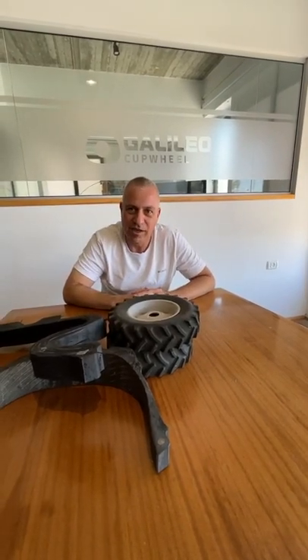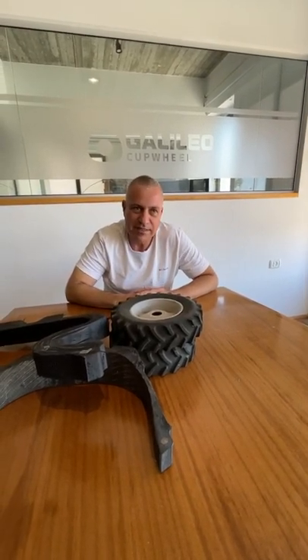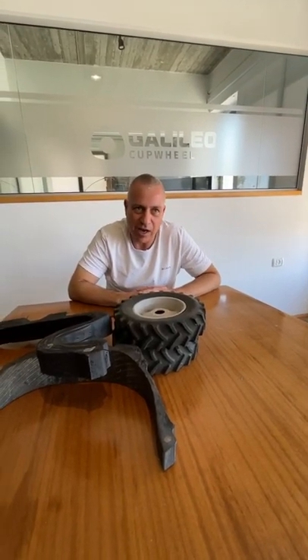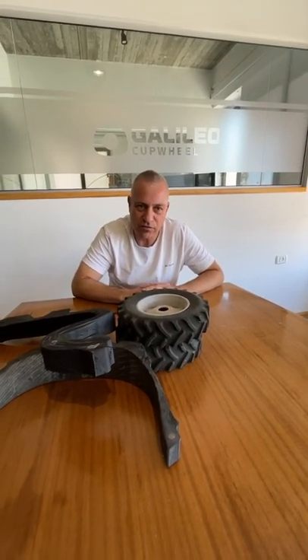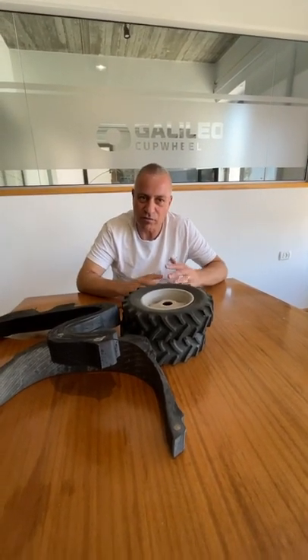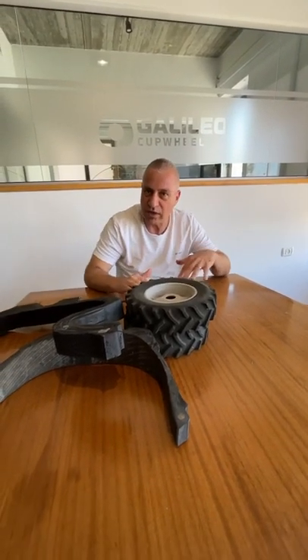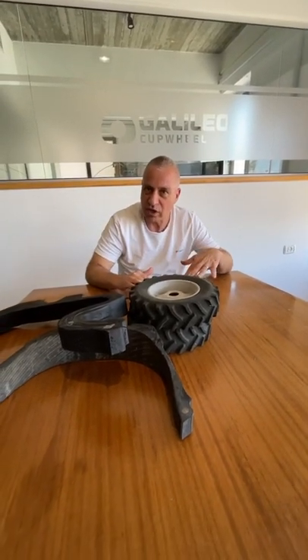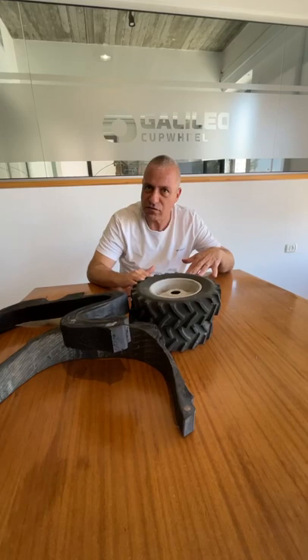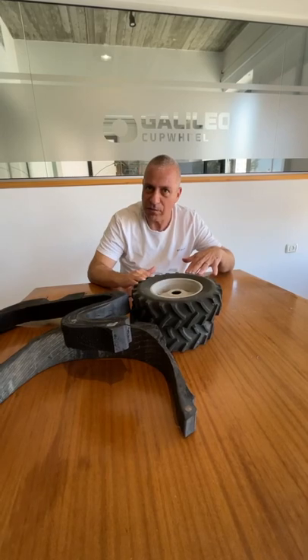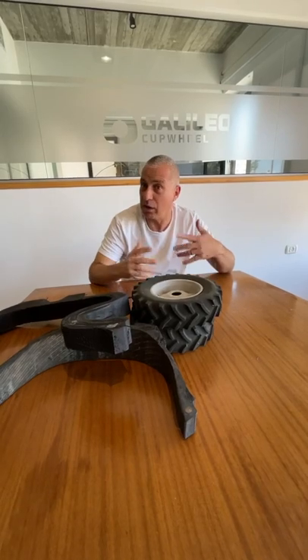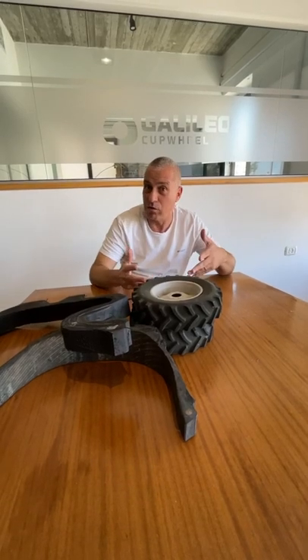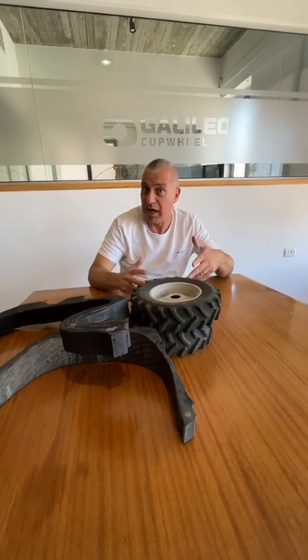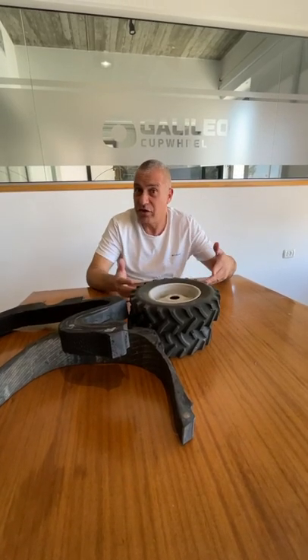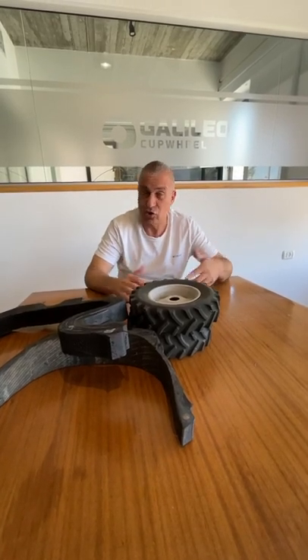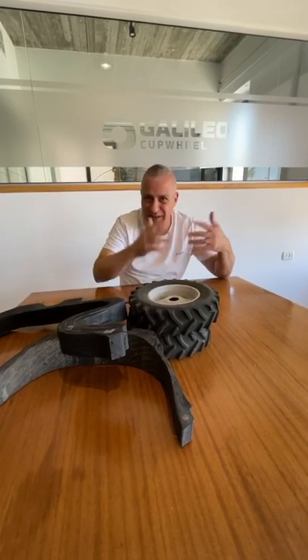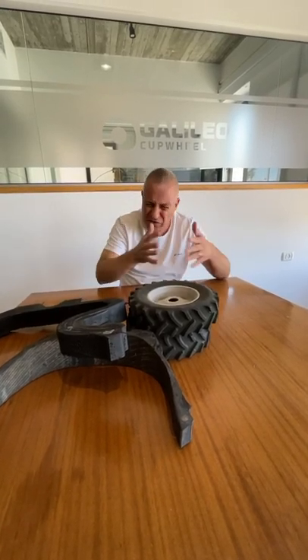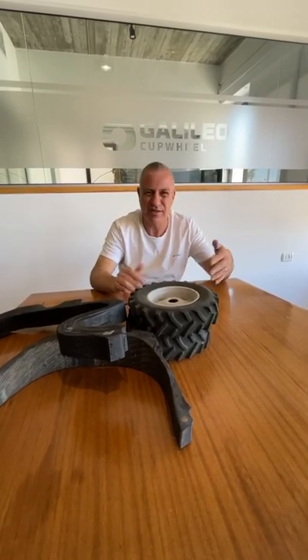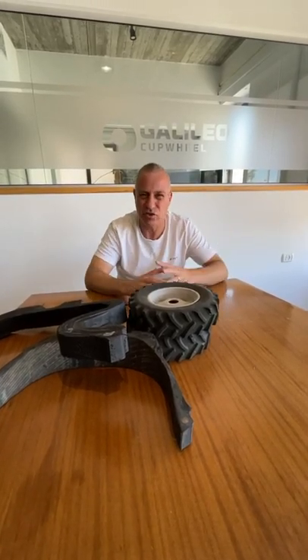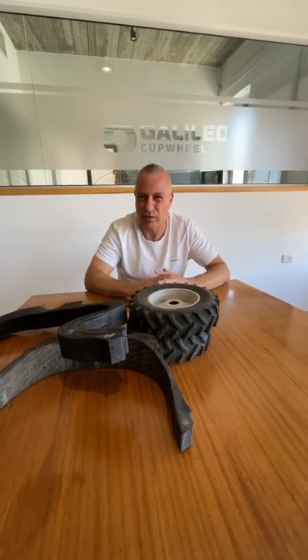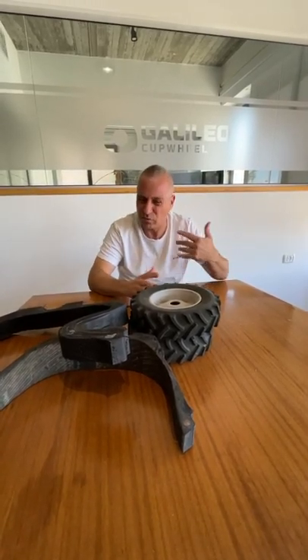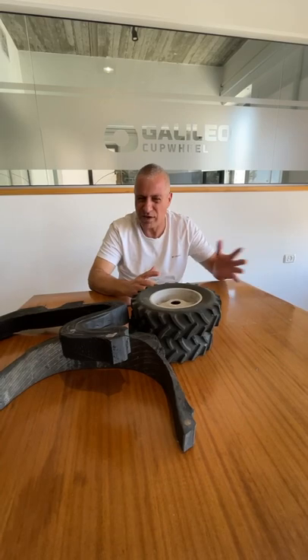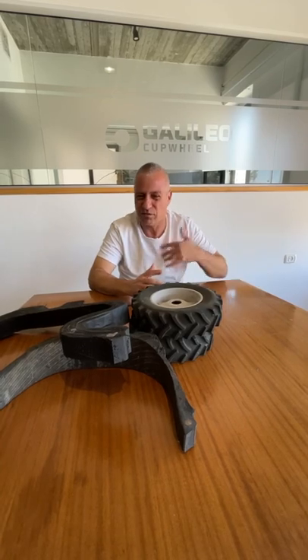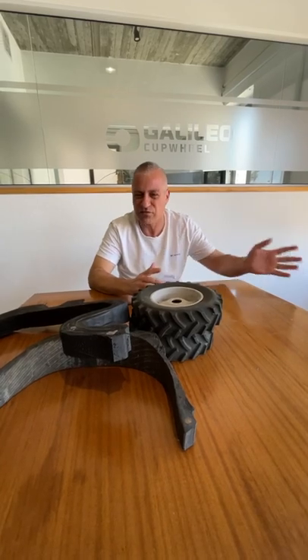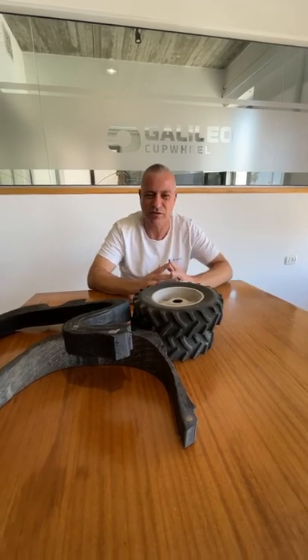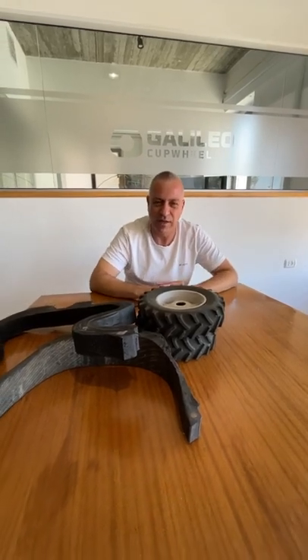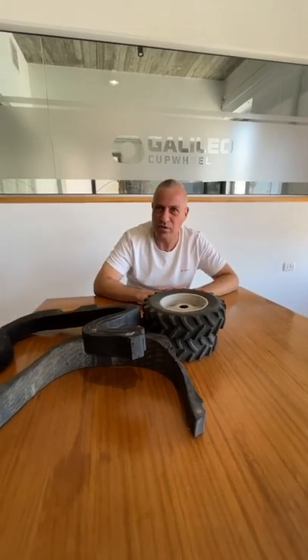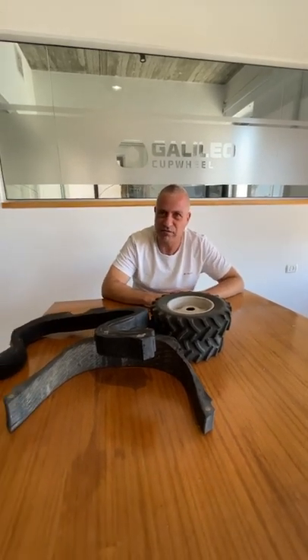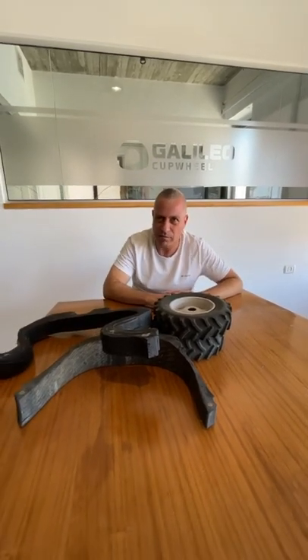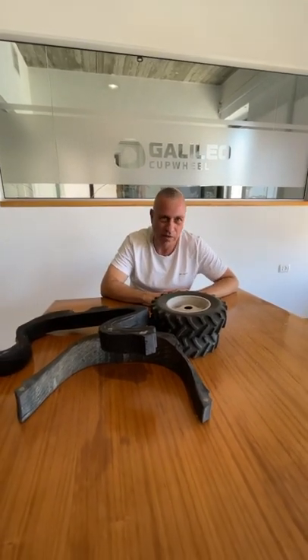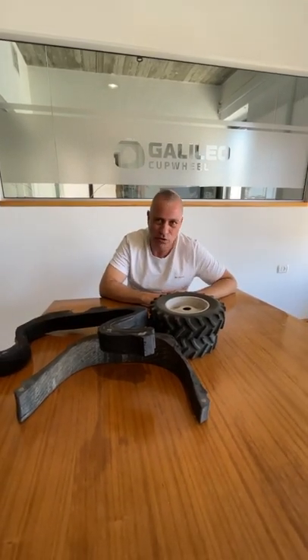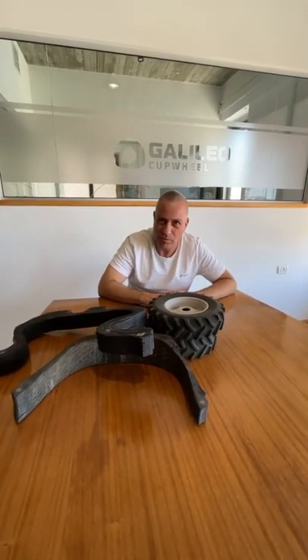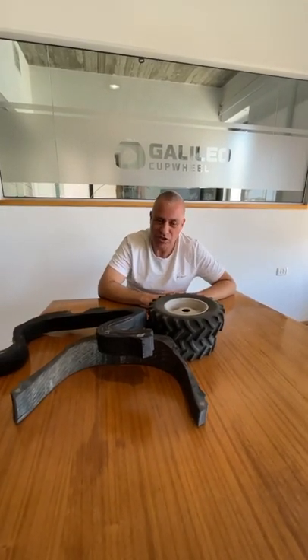It allows for reduction of soil compaction and more energy efficiency and efficiency in general. The ride is faster and the work is done much, much easier.